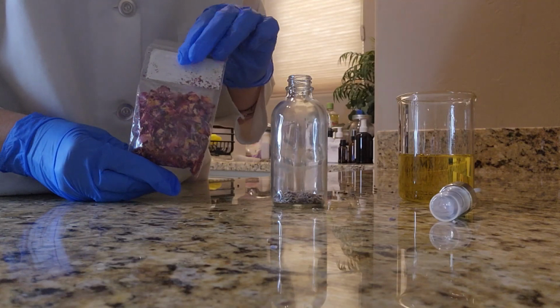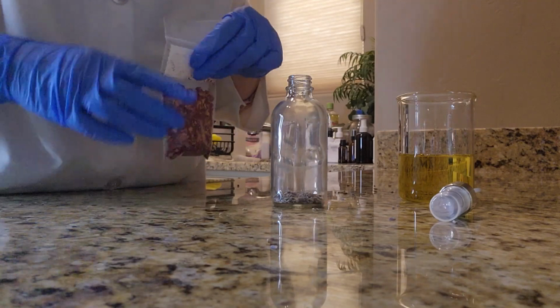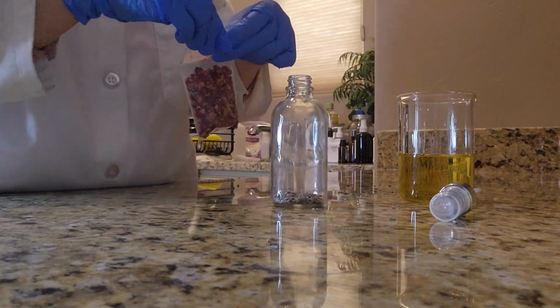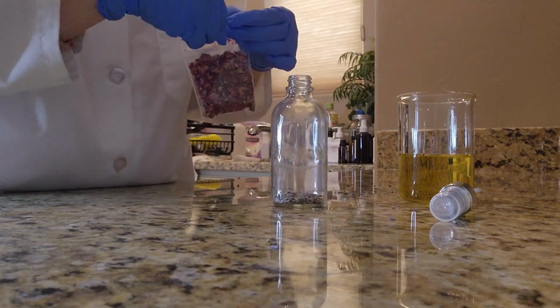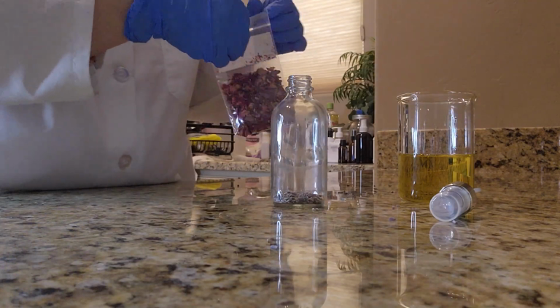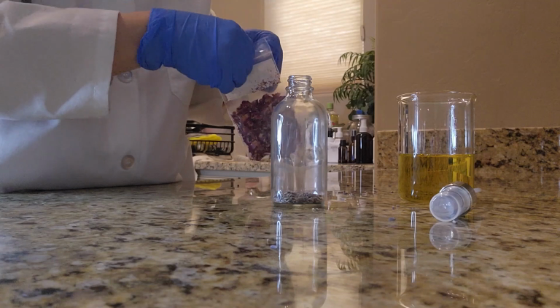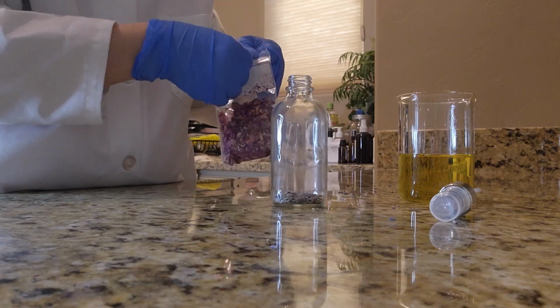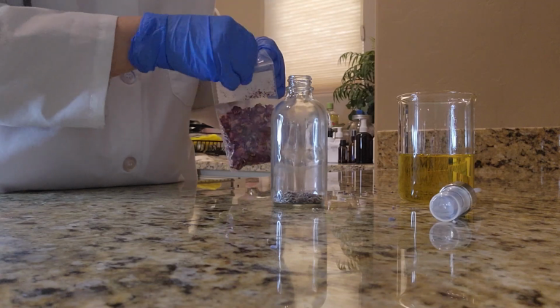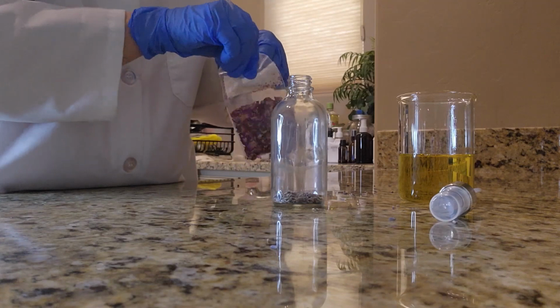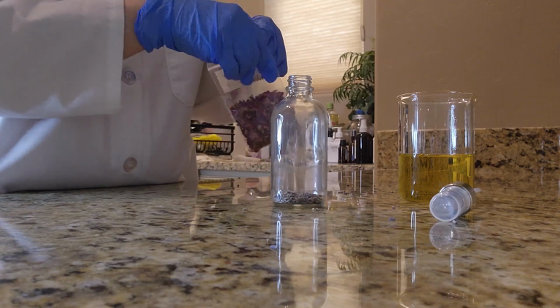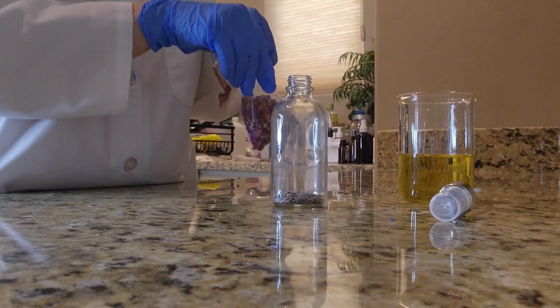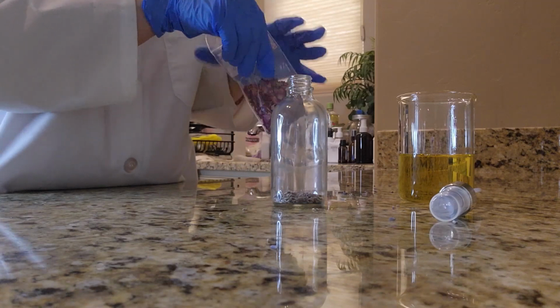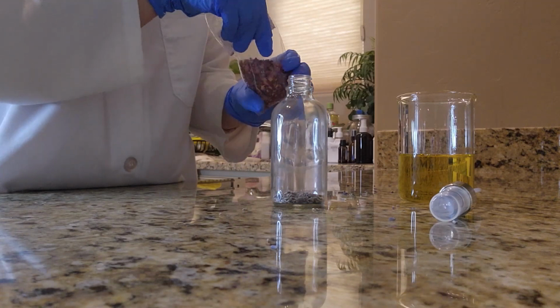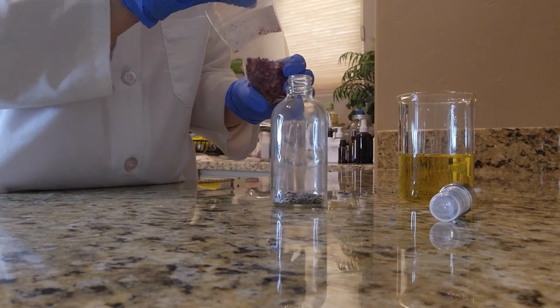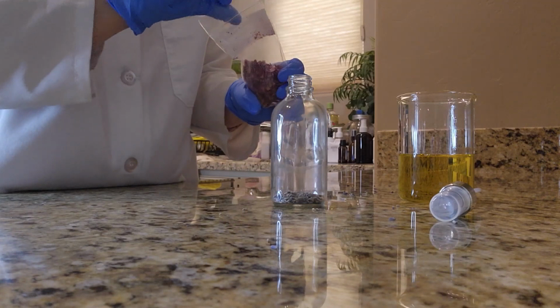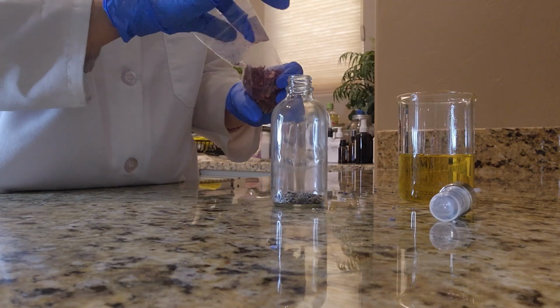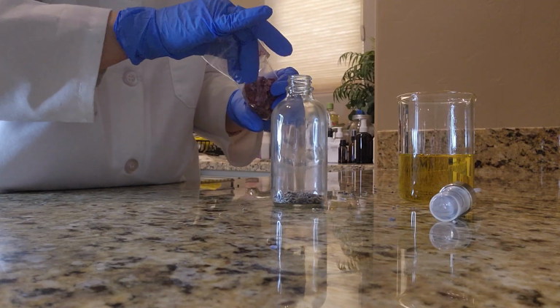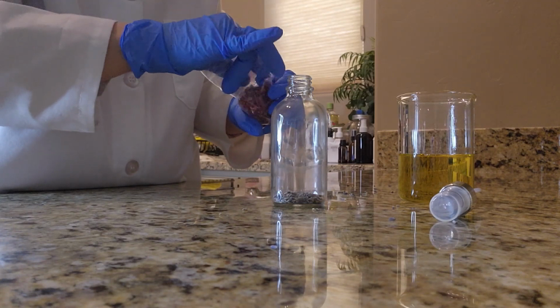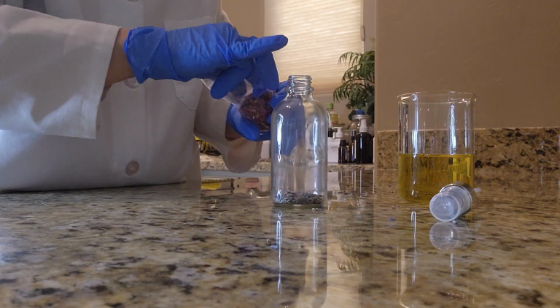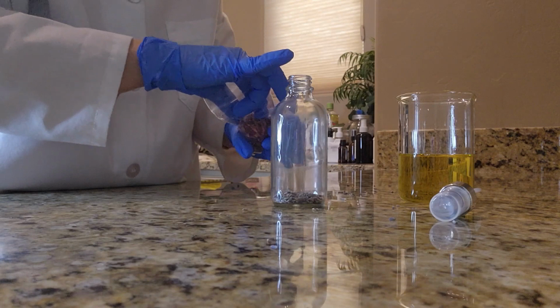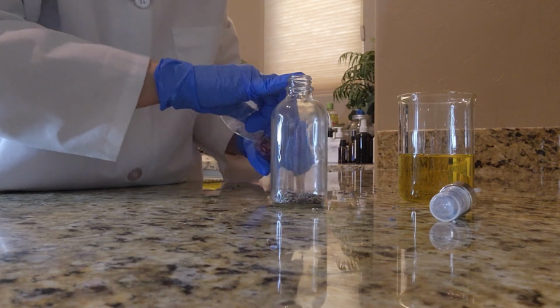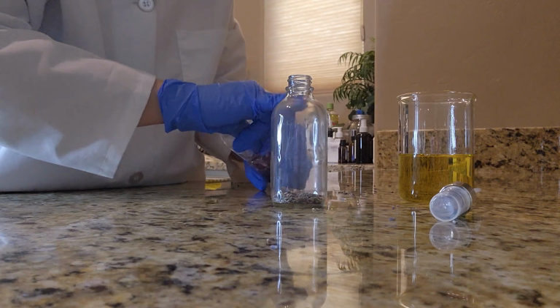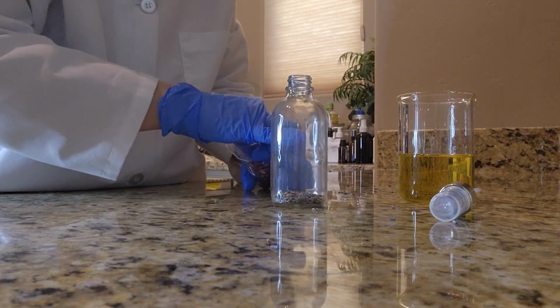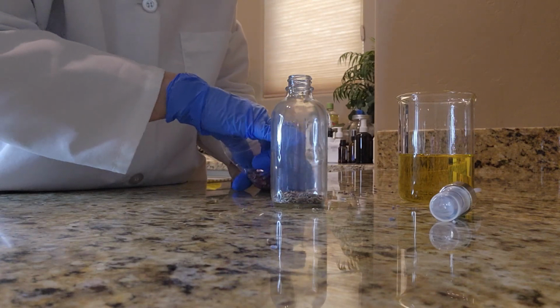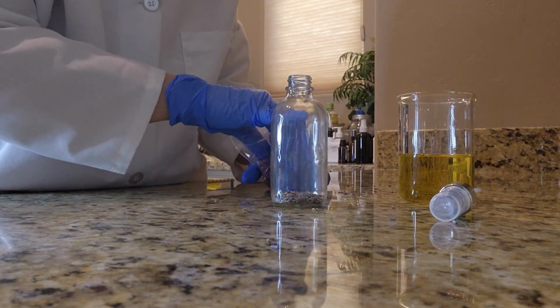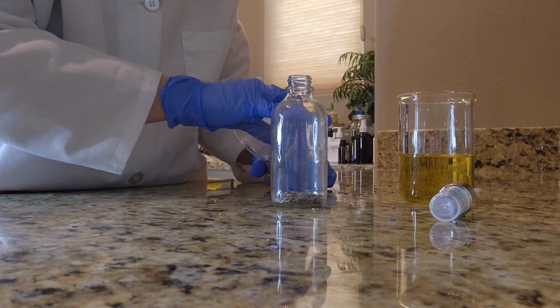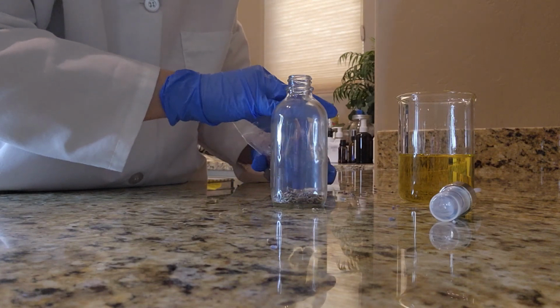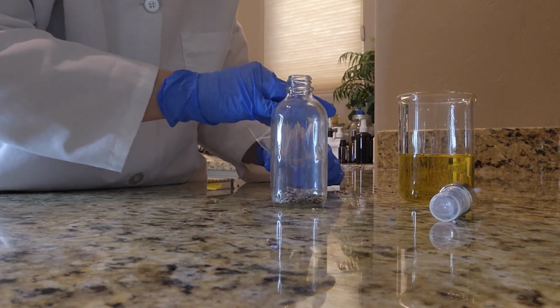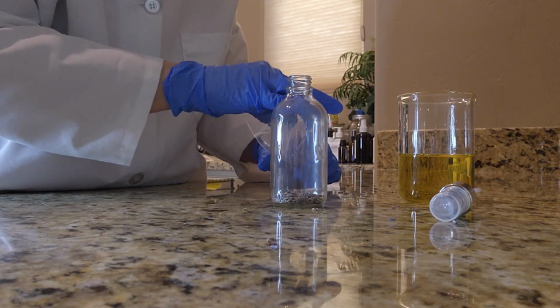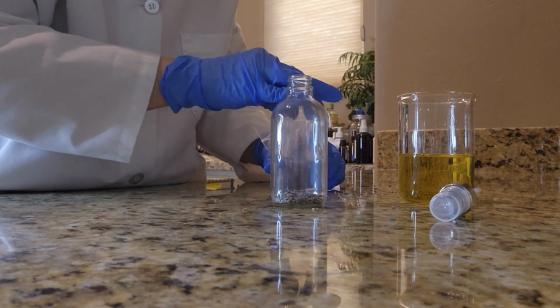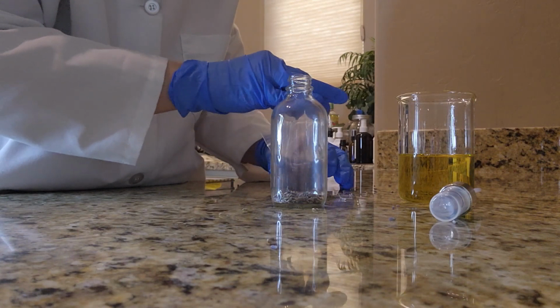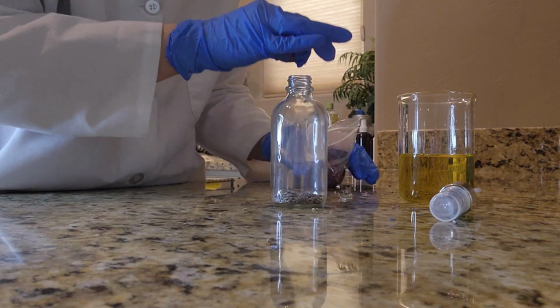Next I'll be adding some rose petals. They're high in vitamin C and they help to retain moisture in the skin, and I do love the nice floral scent that roses have.